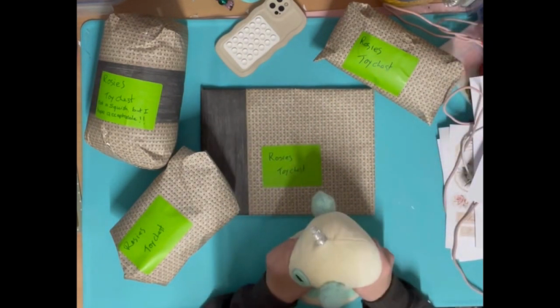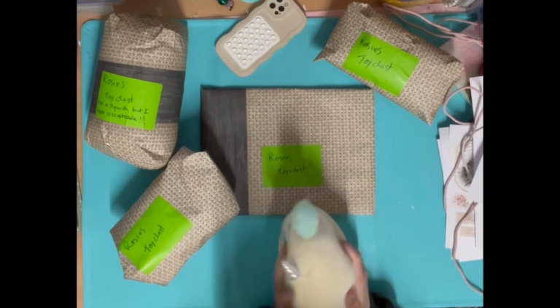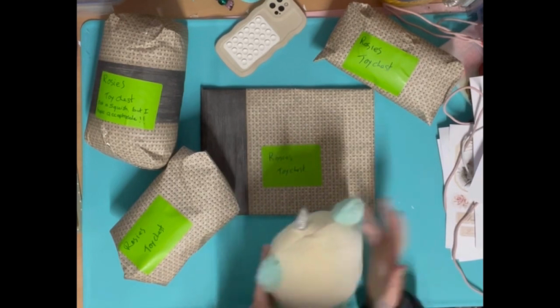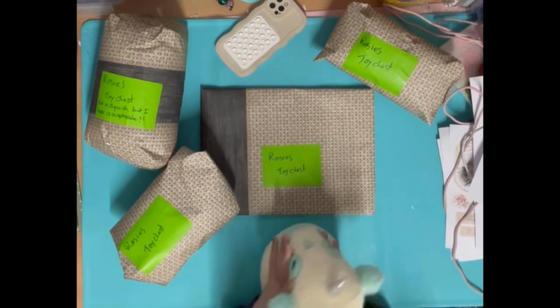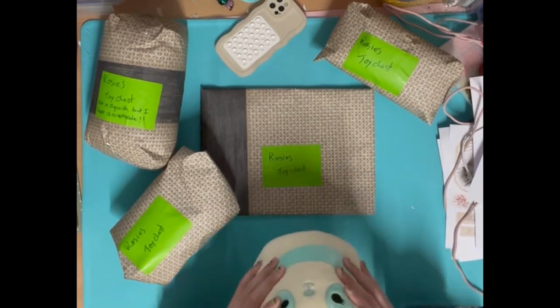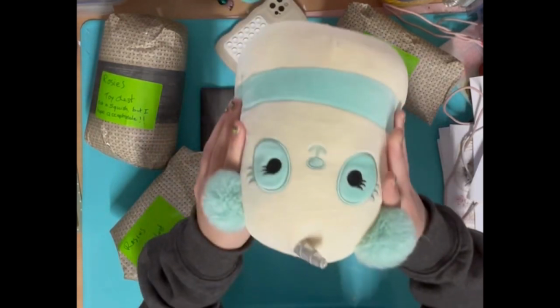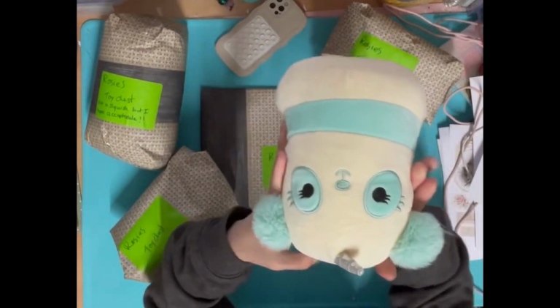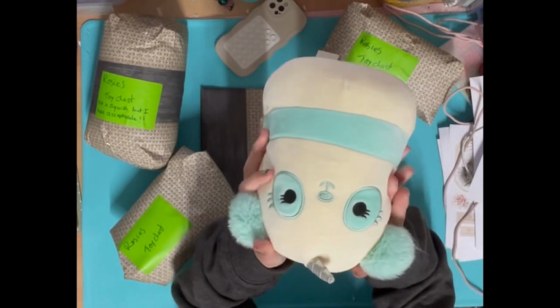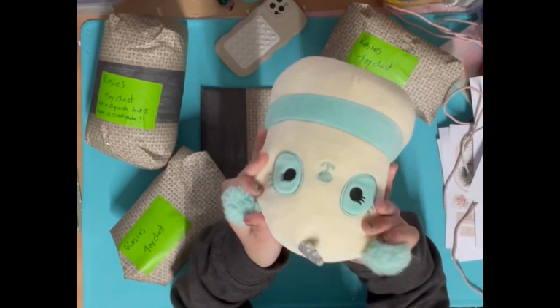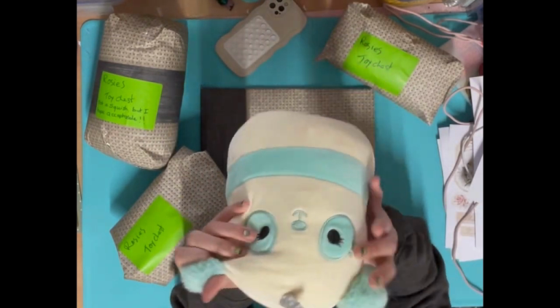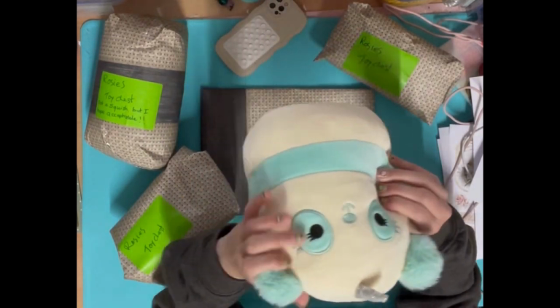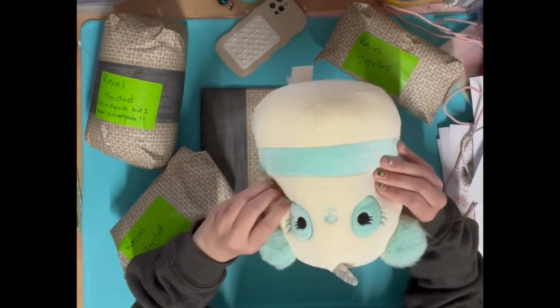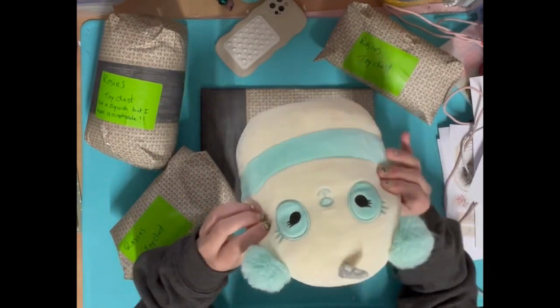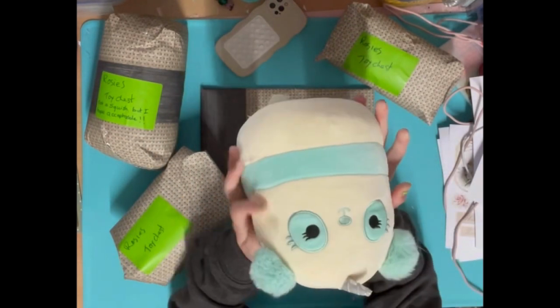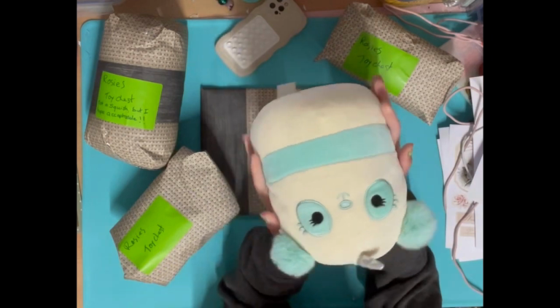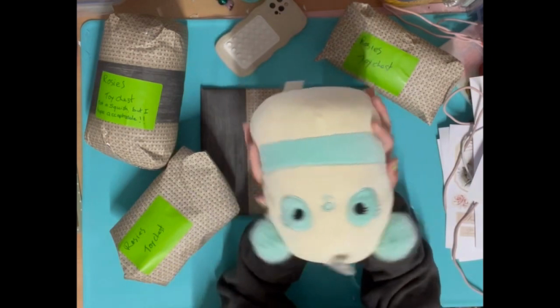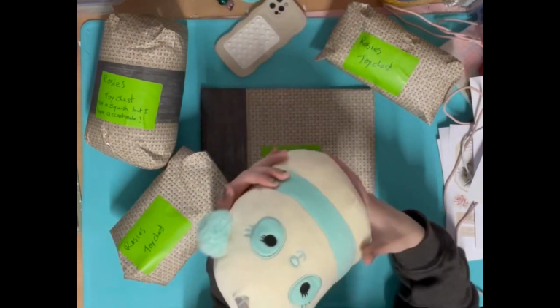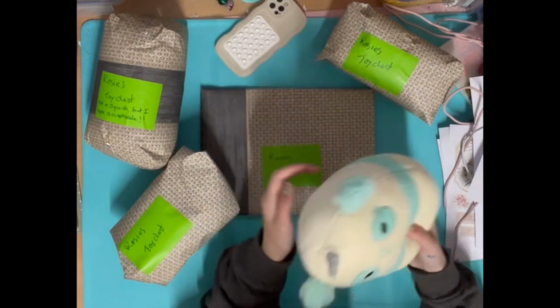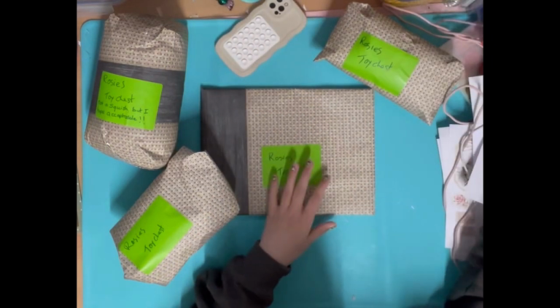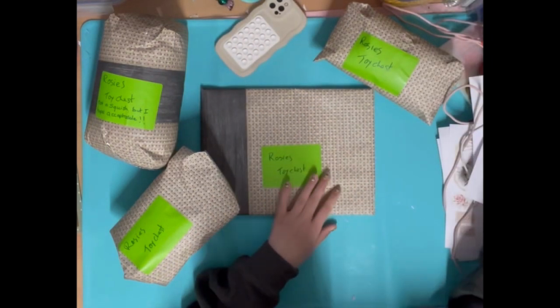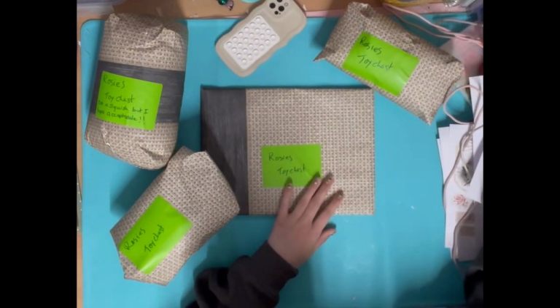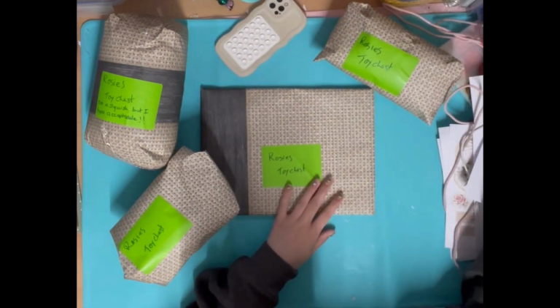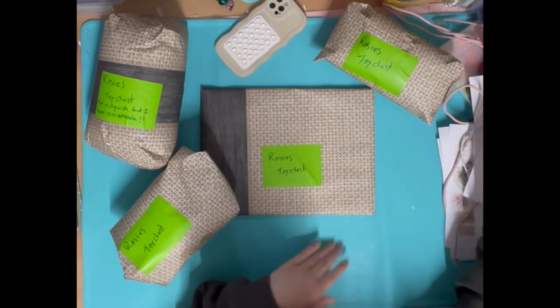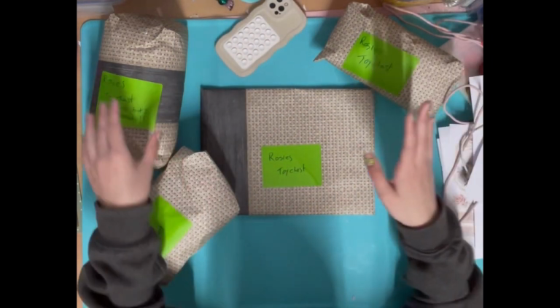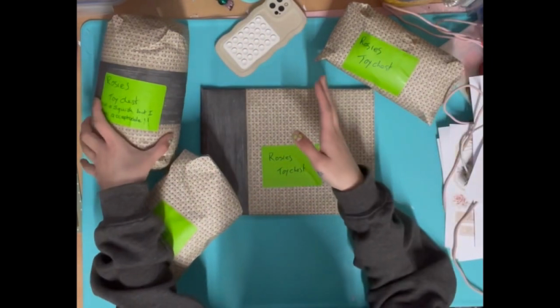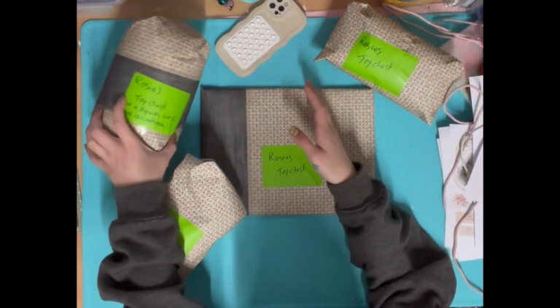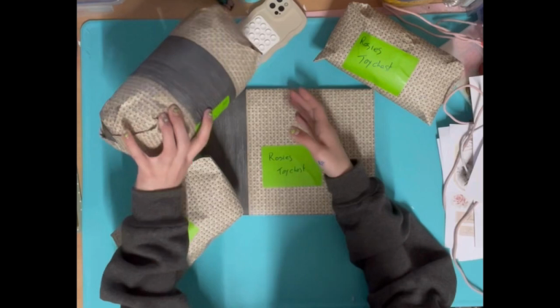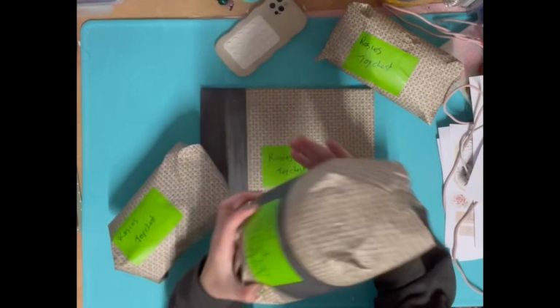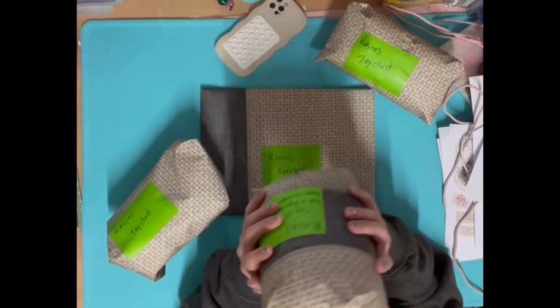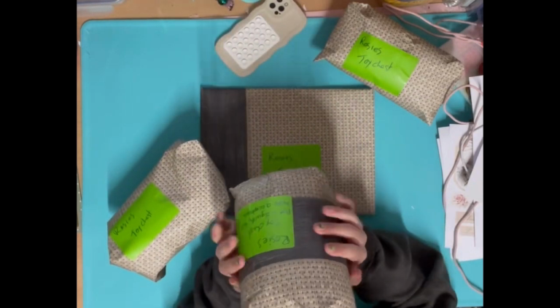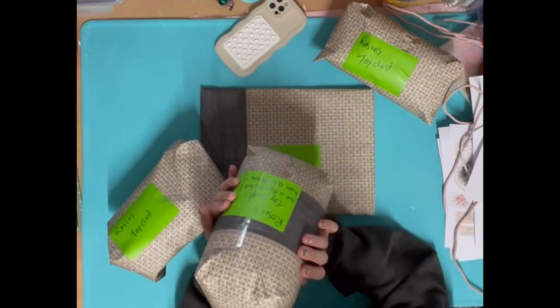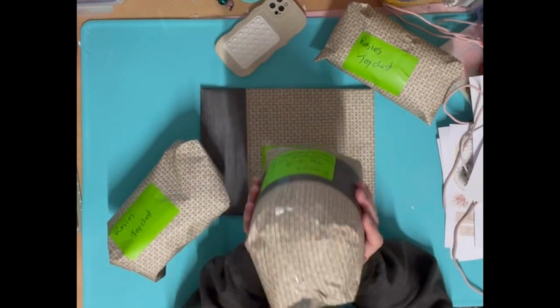Oh, that's so cute! It's a little panda - that's adorable. Okay, we'll do this one next.